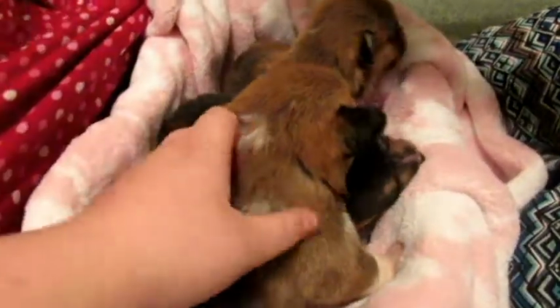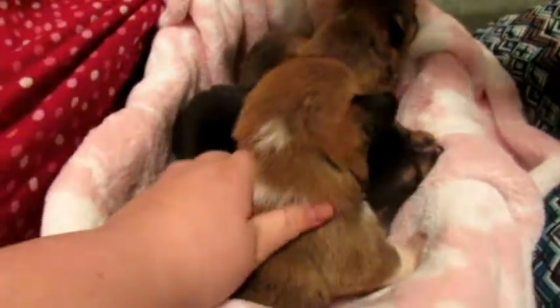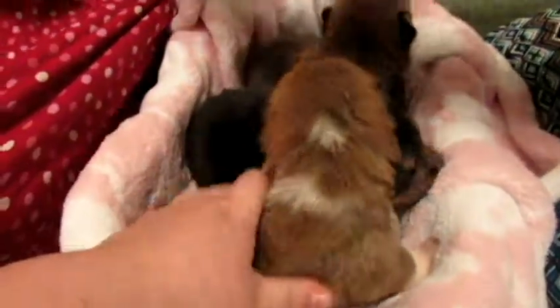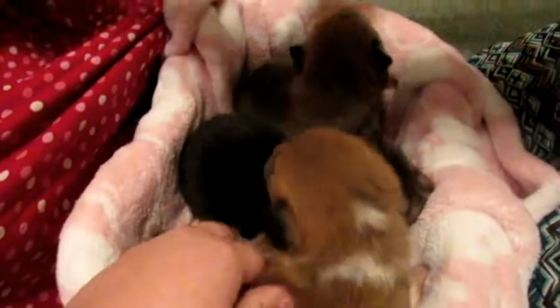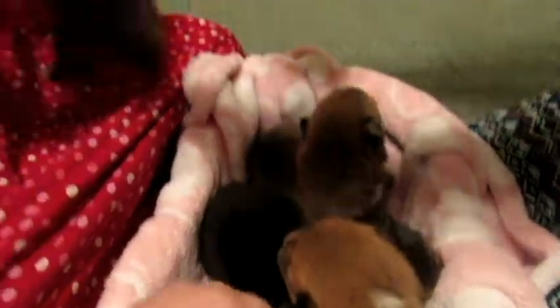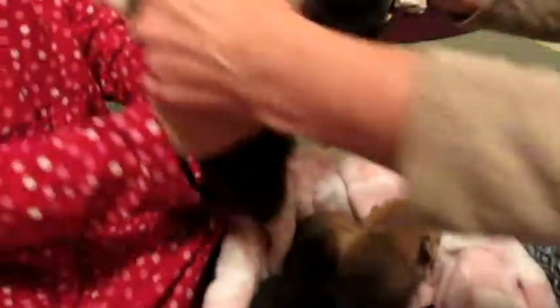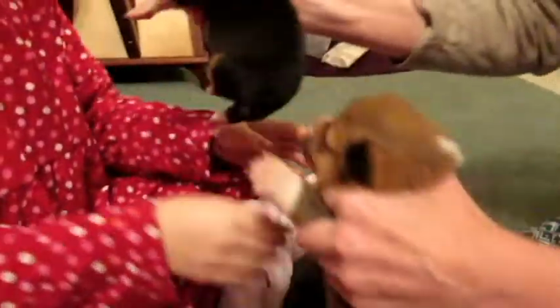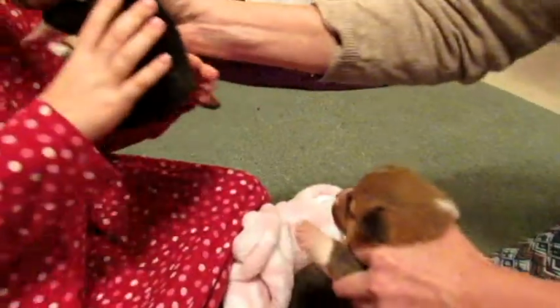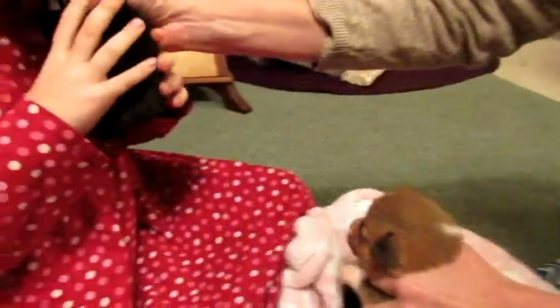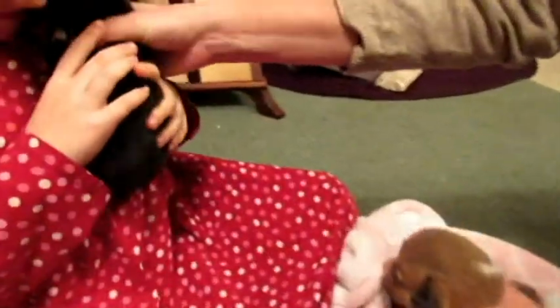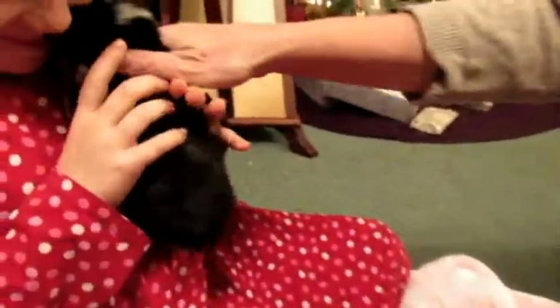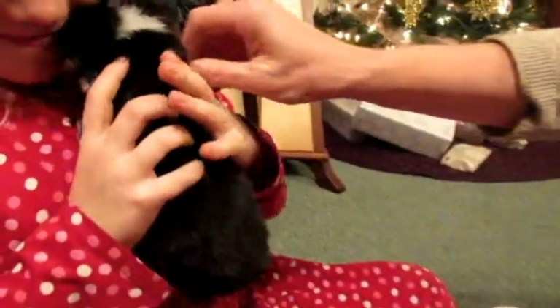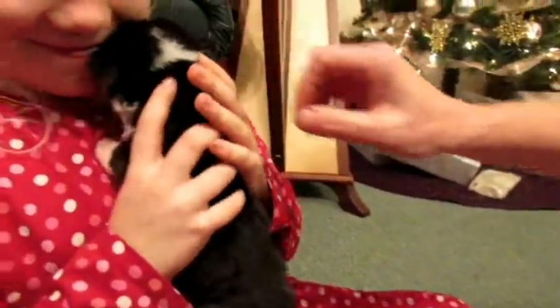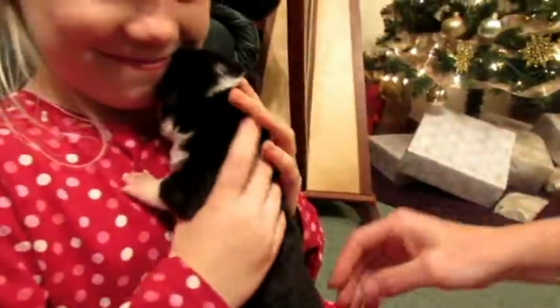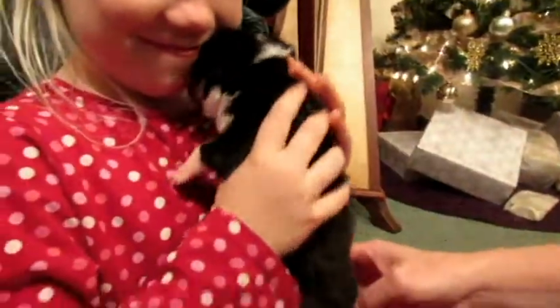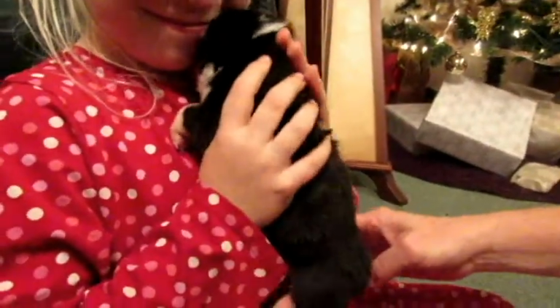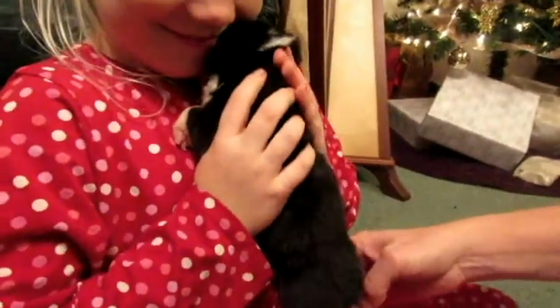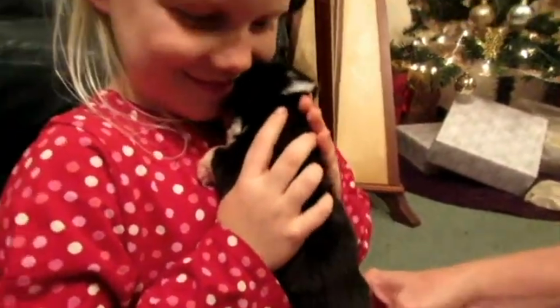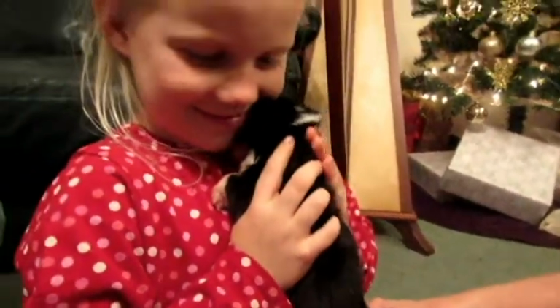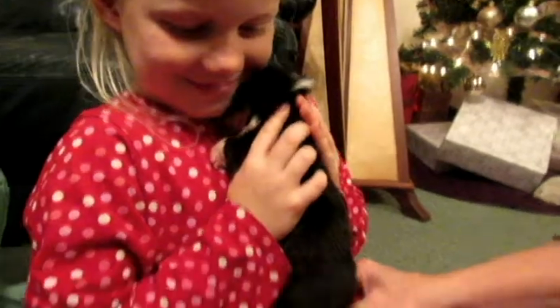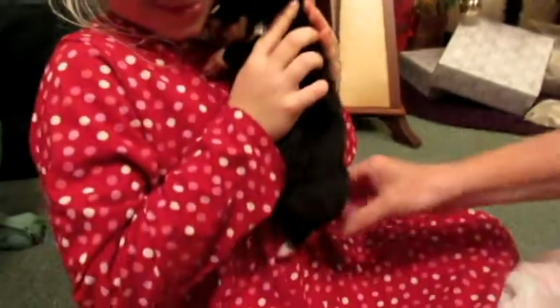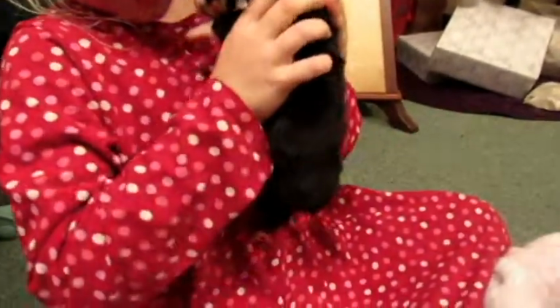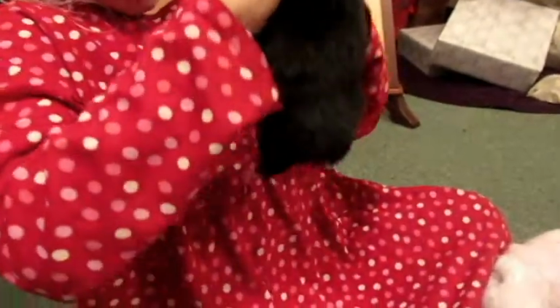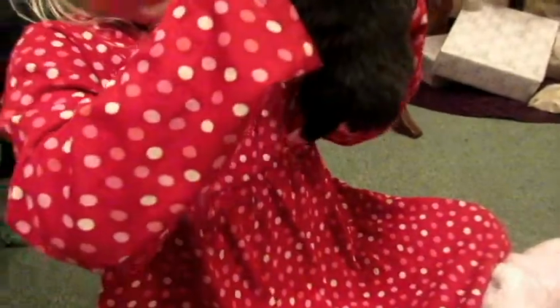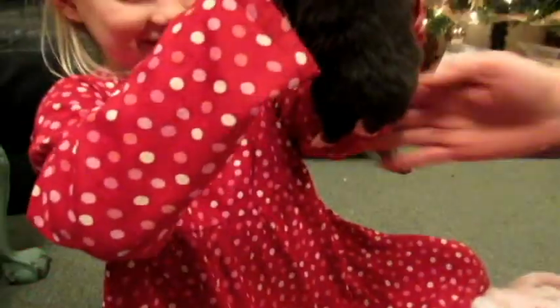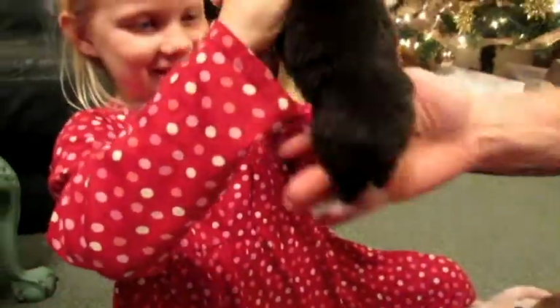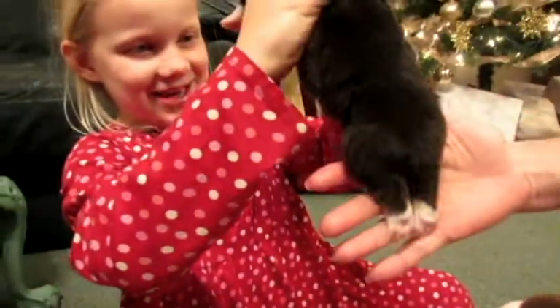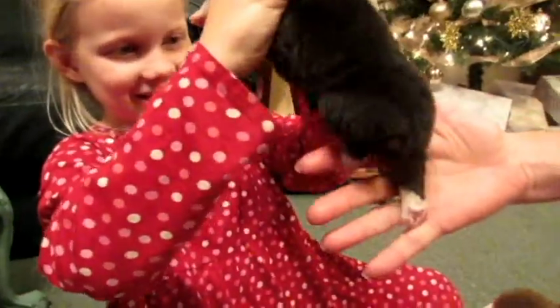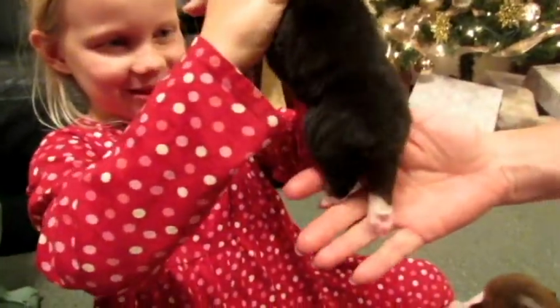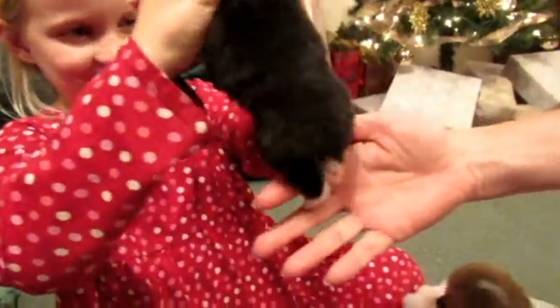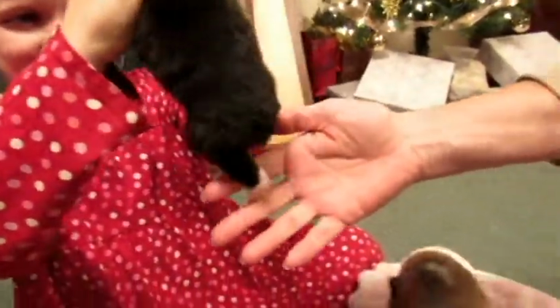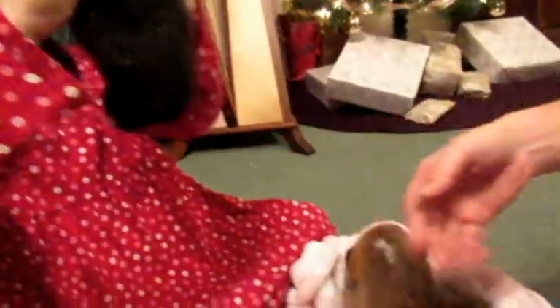Show them holding this one. Look at those little short legies — little shorty legies. He's so cute.